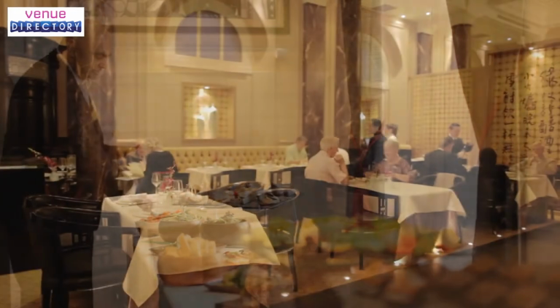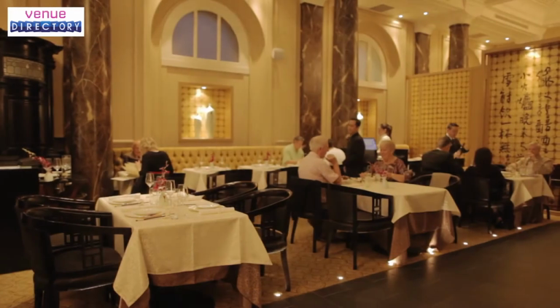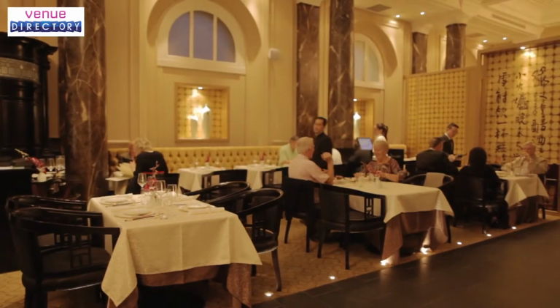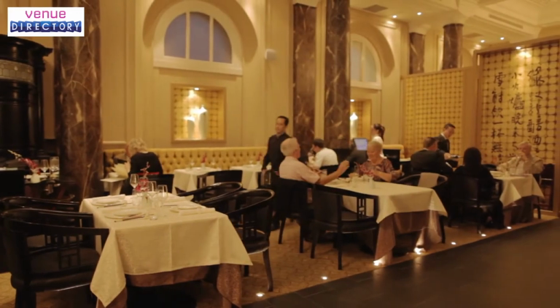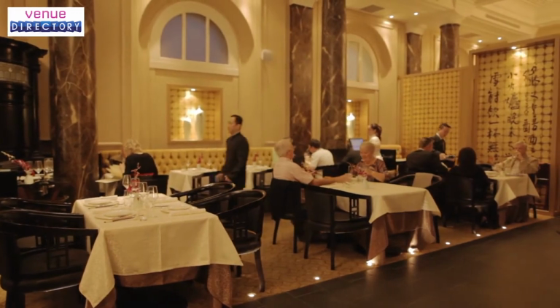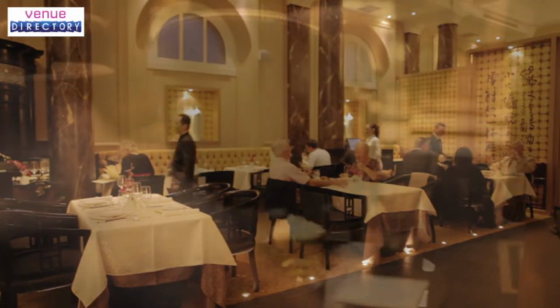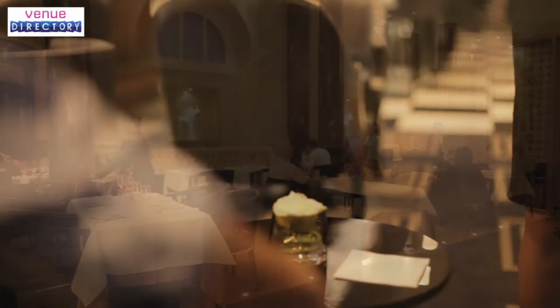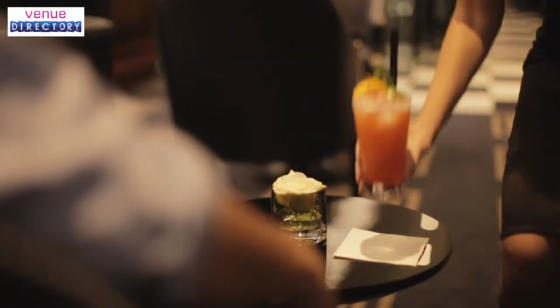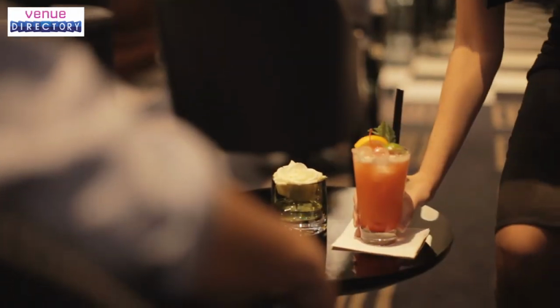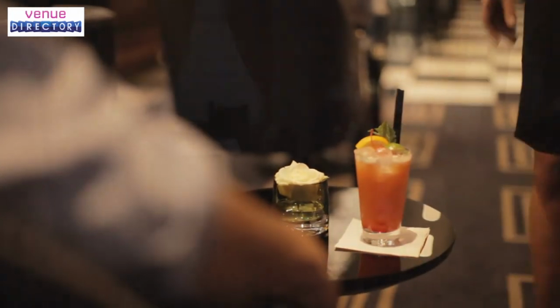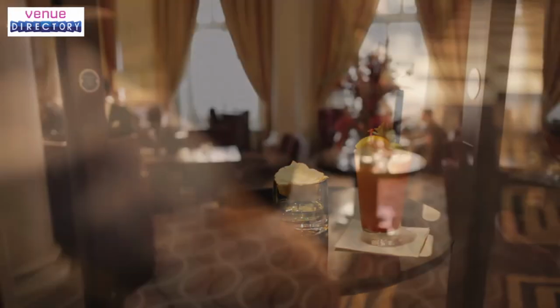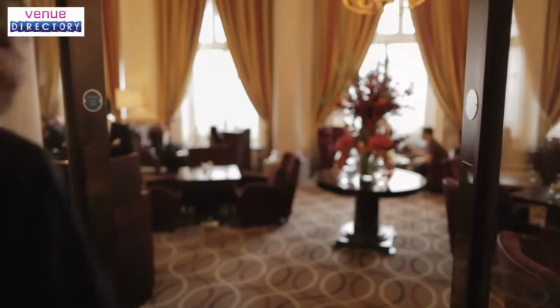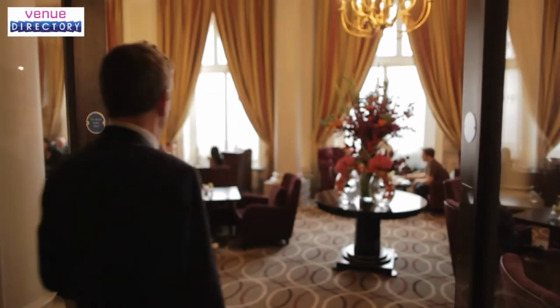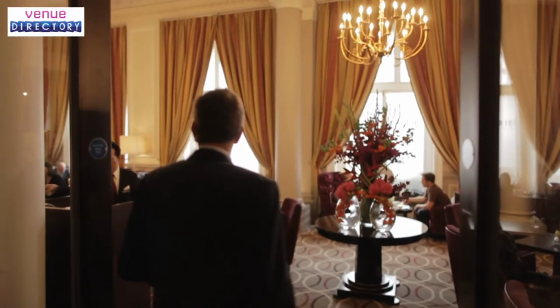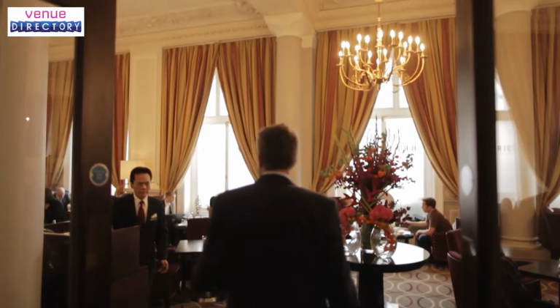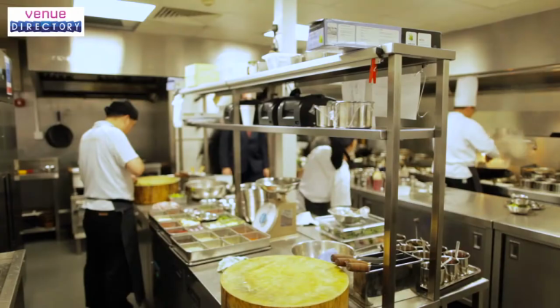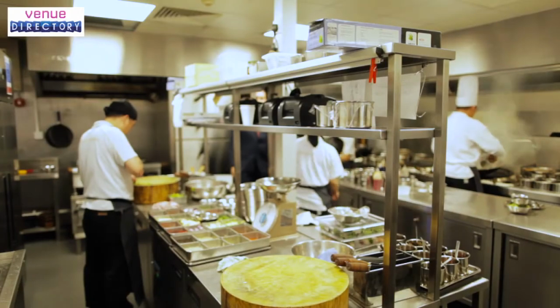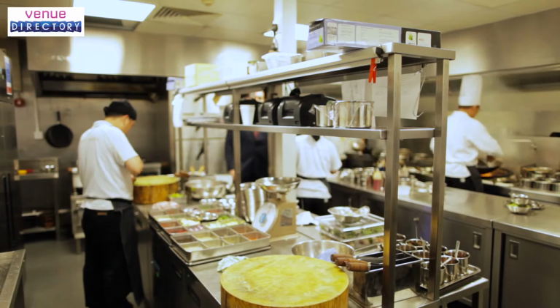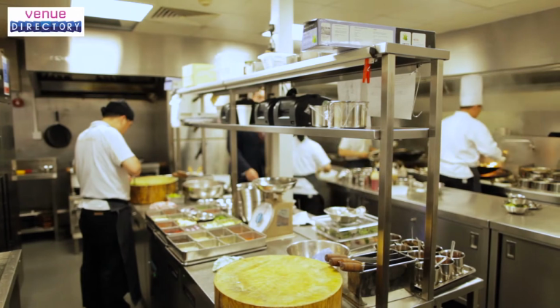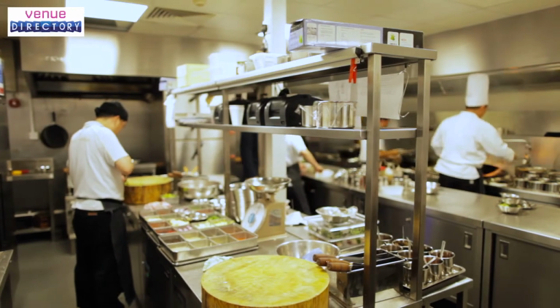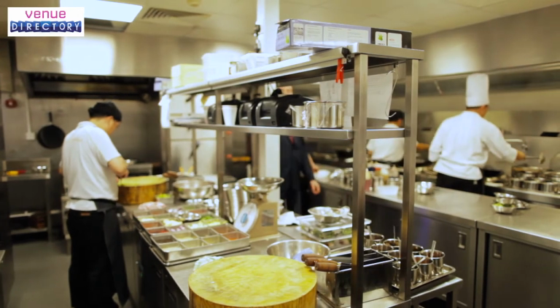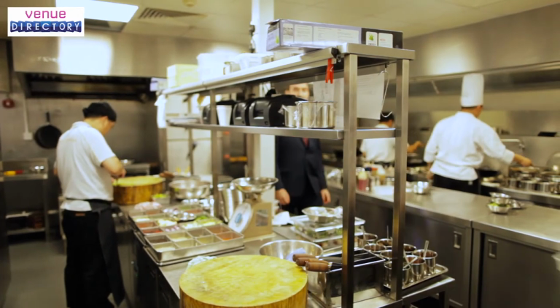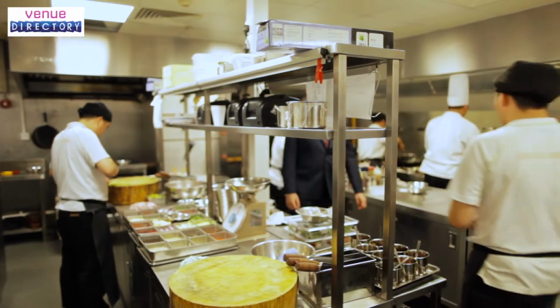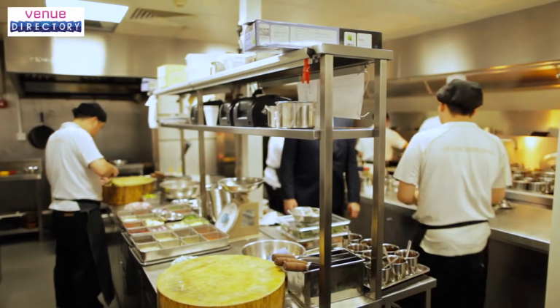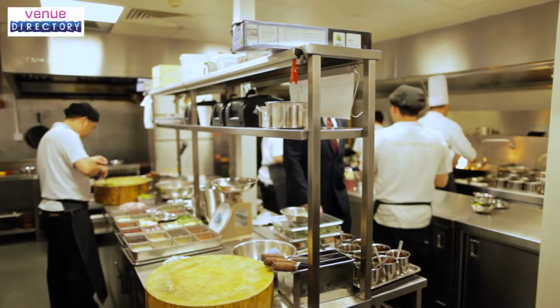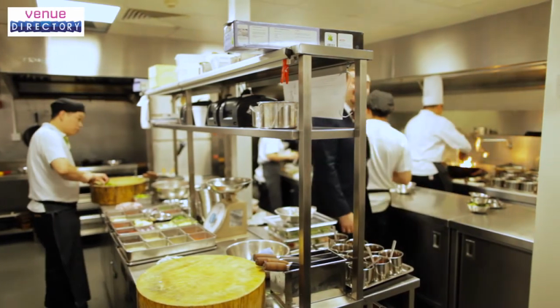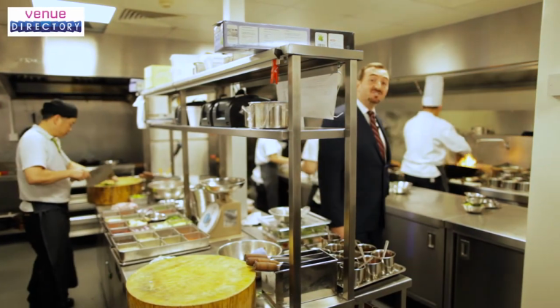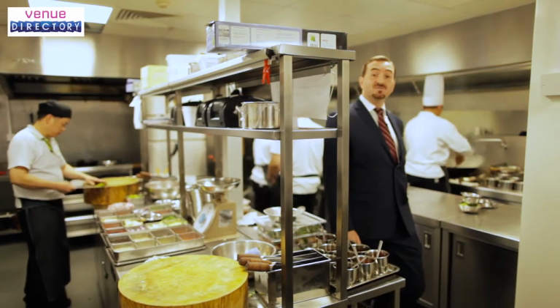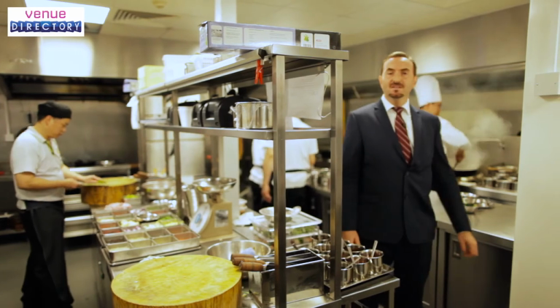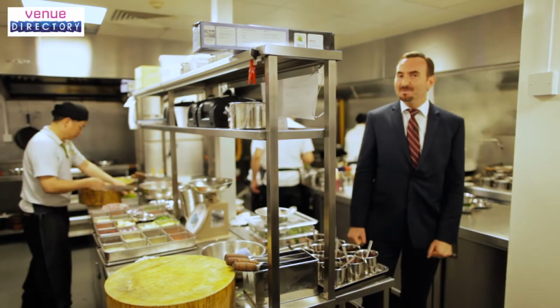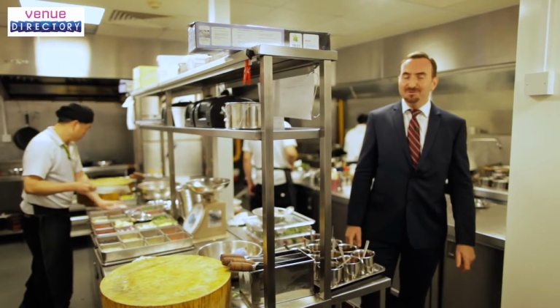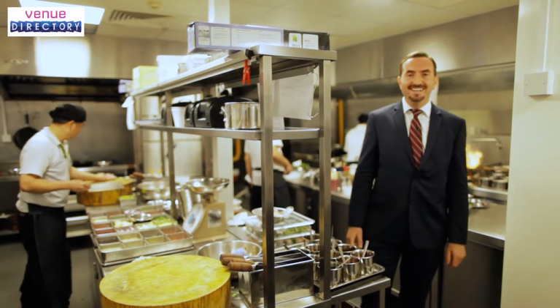Breaking the day at the Grosvenor is a treat, with the choice of two restaurants, a champagne bar and one of London's oldest tea rooms. Here at the Grand Imperium, expect your taste buds to be tantalized in our fine dining Cantonese restaurant, where dim sum is the order of the day.